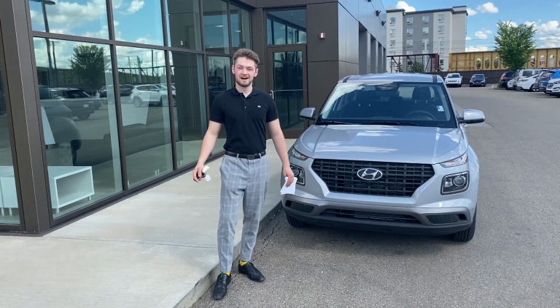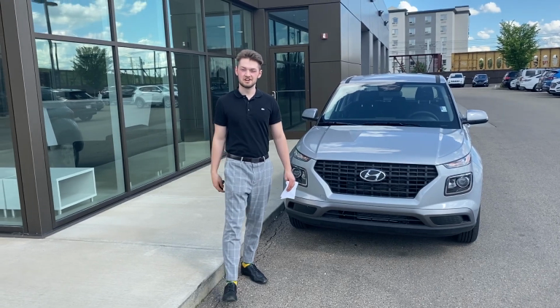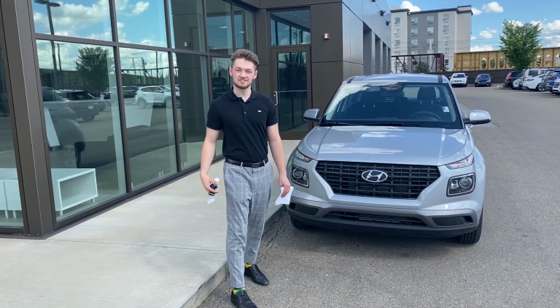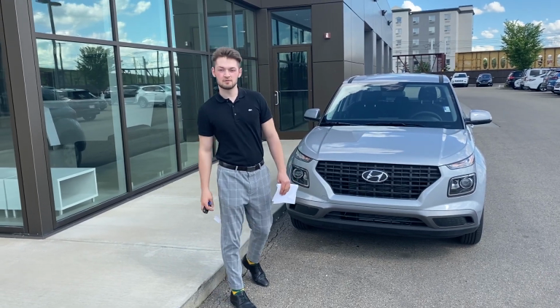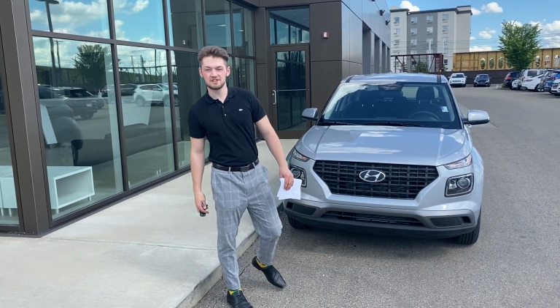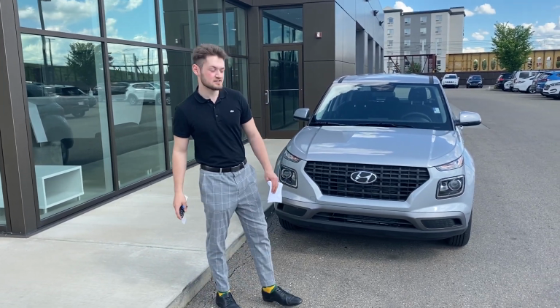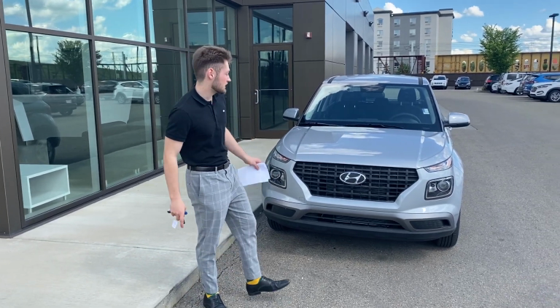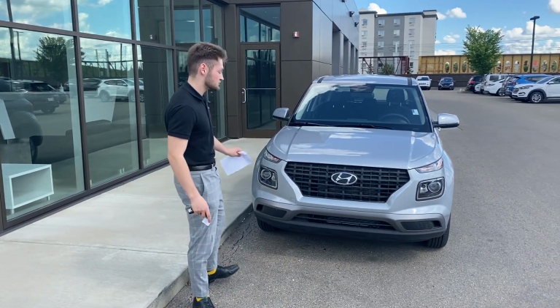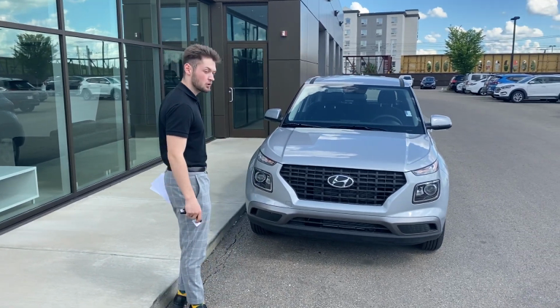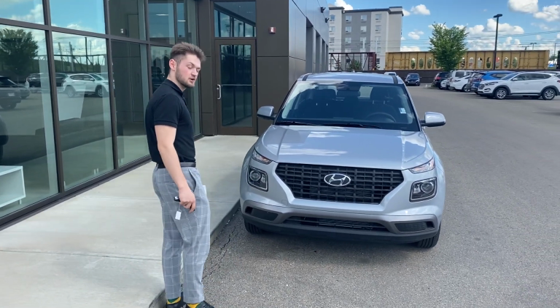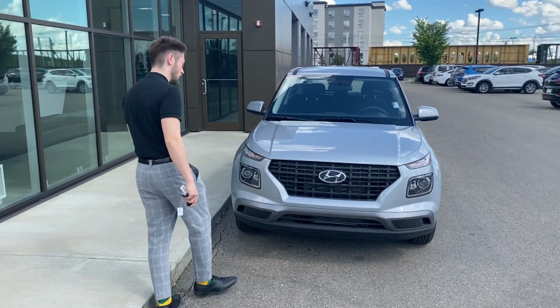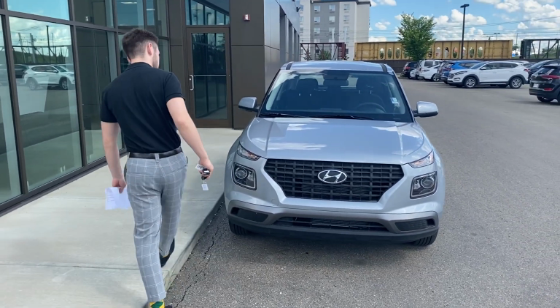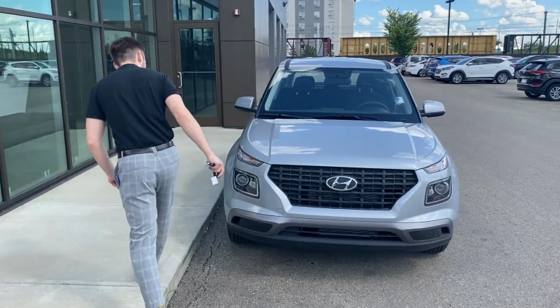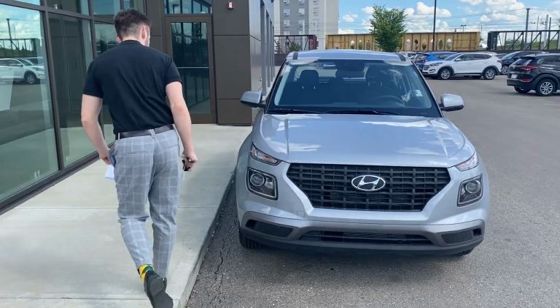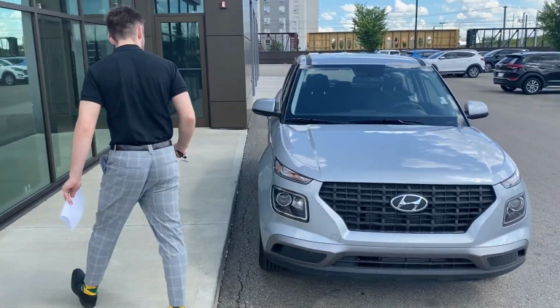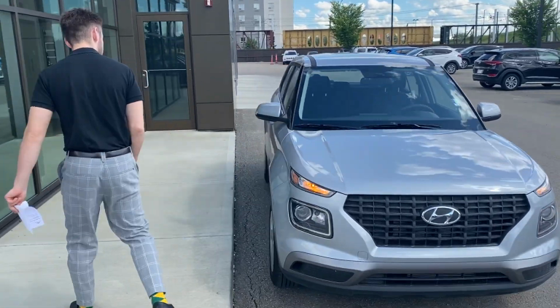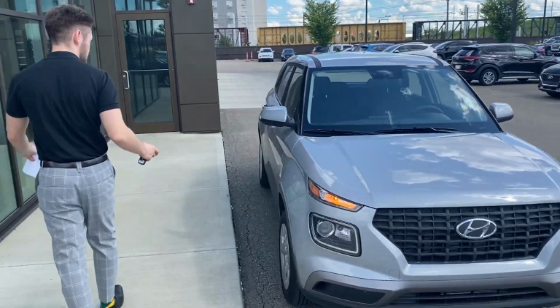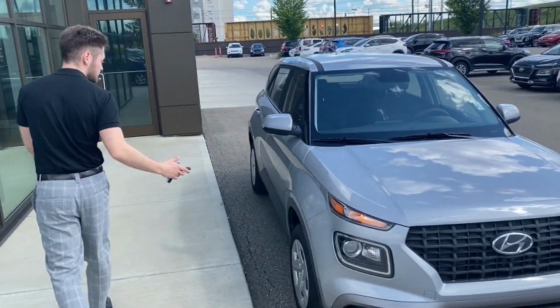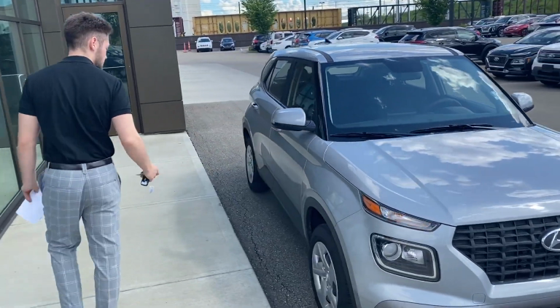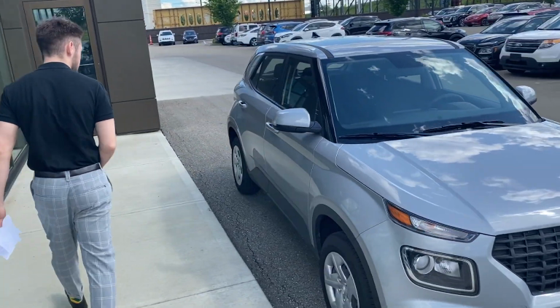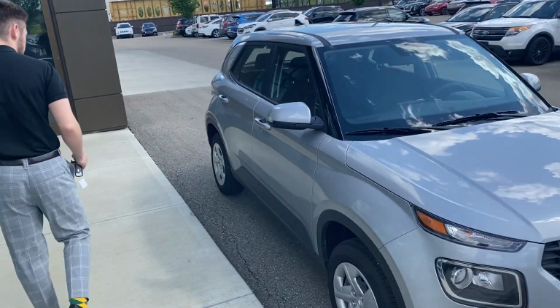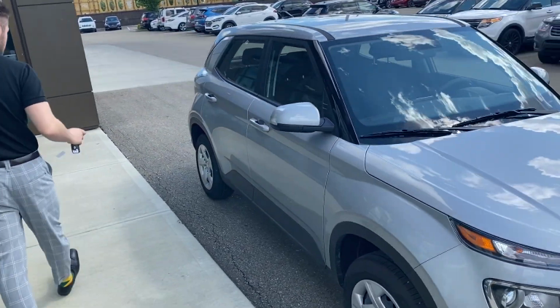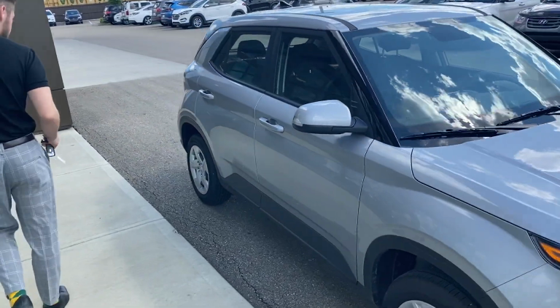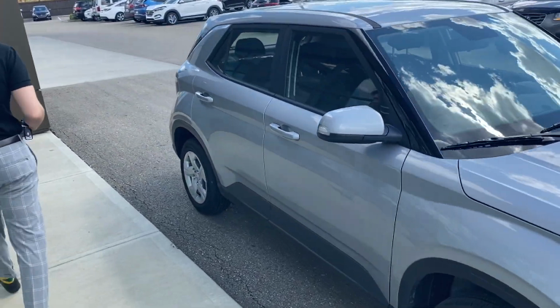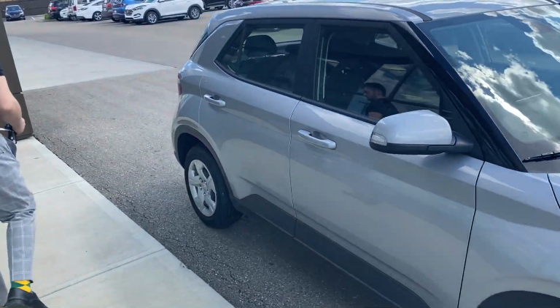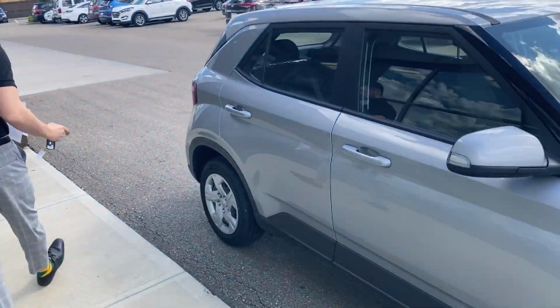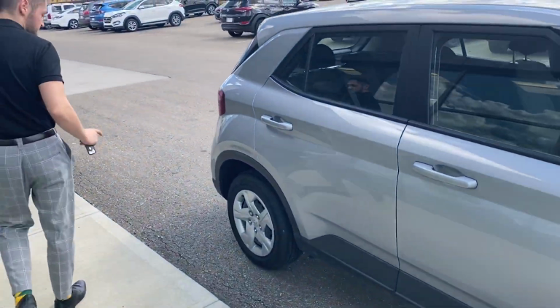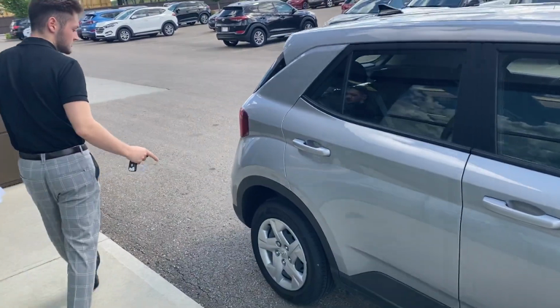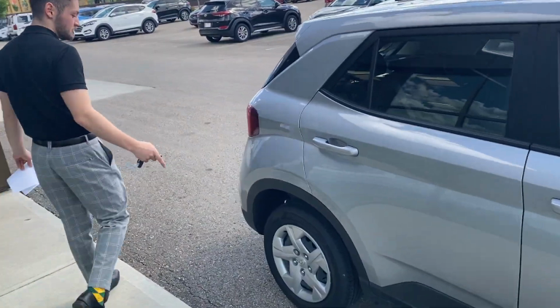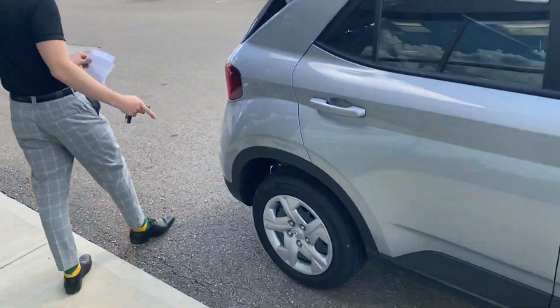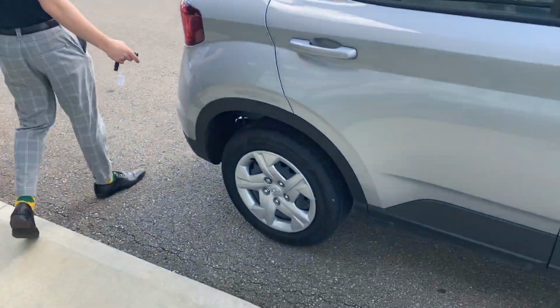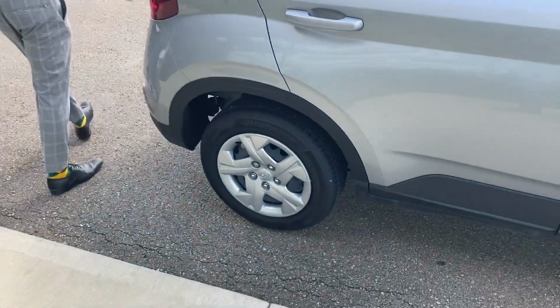Hi Jerry, this is Lion from River City Hyundai. Today we're looking at the 2020 Venue you acquired on. This vehicle does come in silver — it's a very nice color. It does also have the steel rims with the hubcaps.